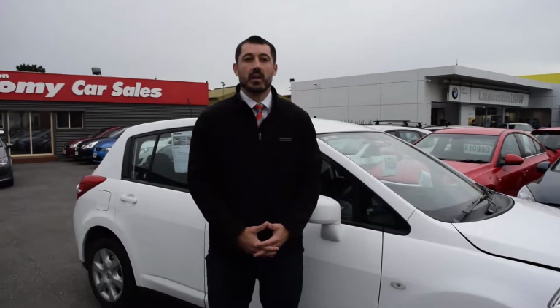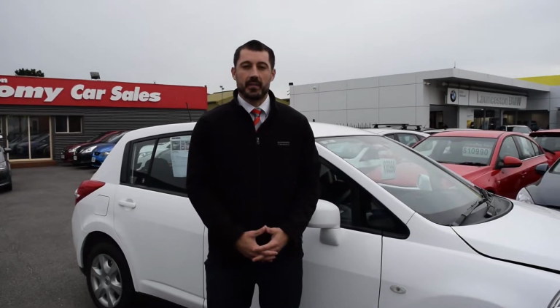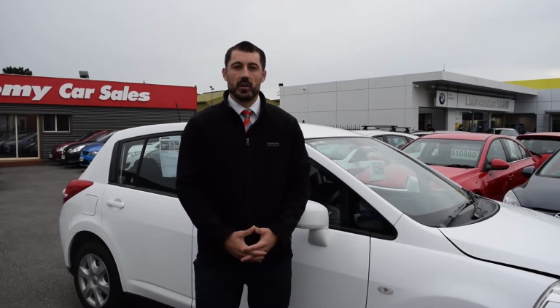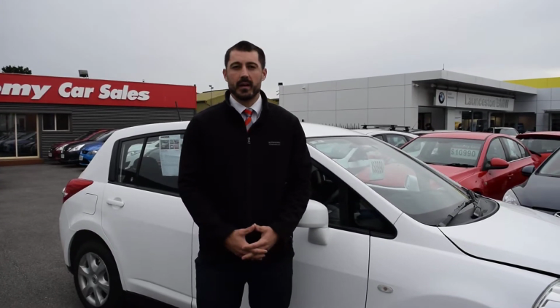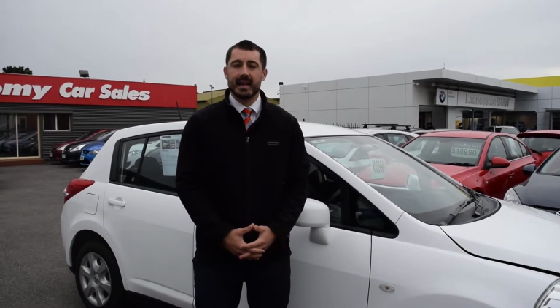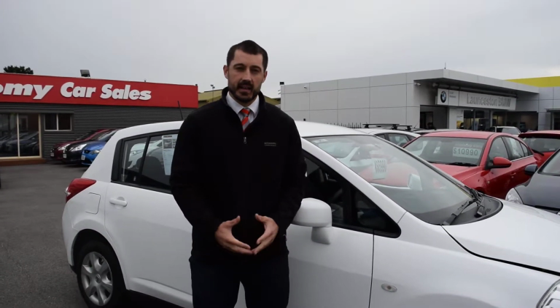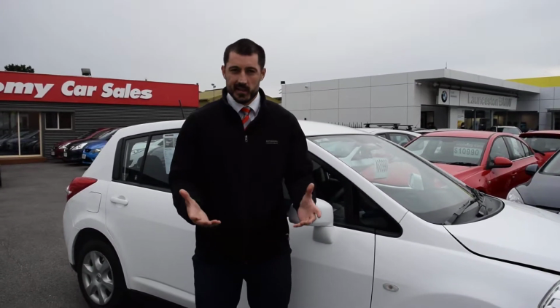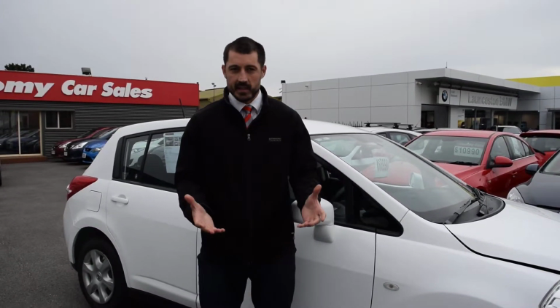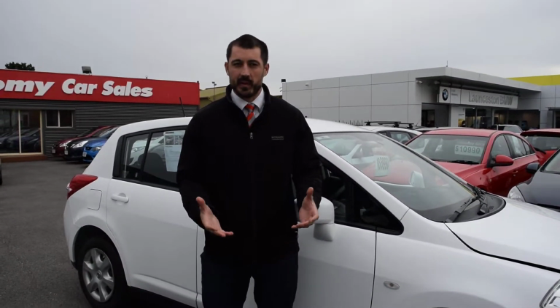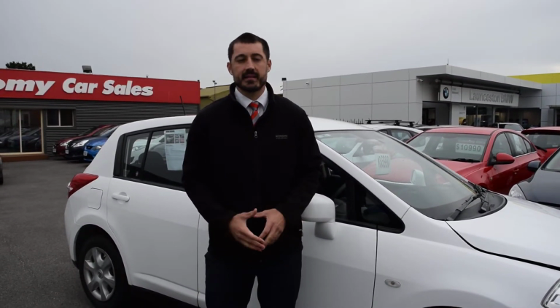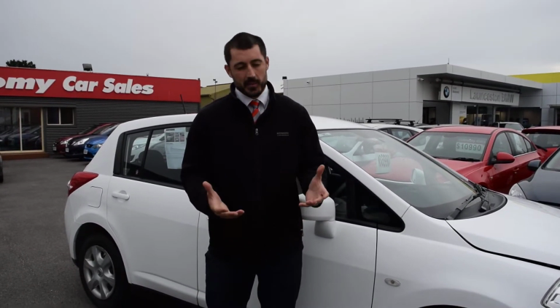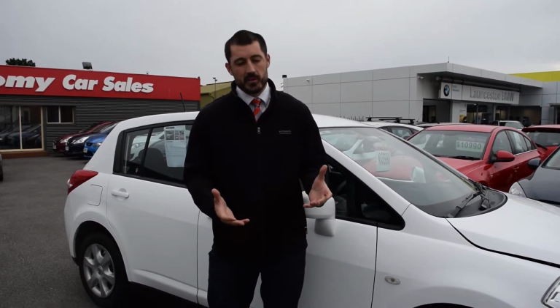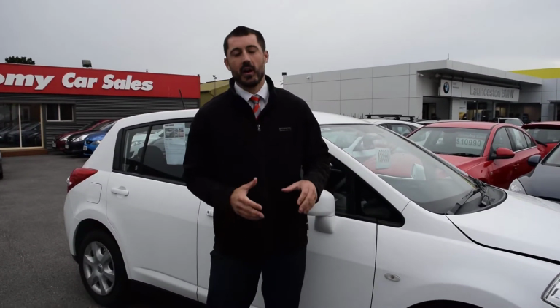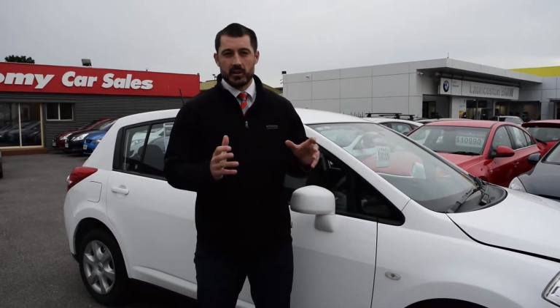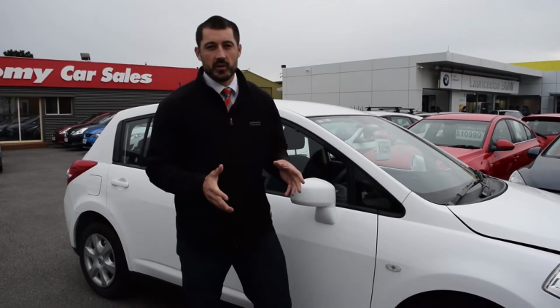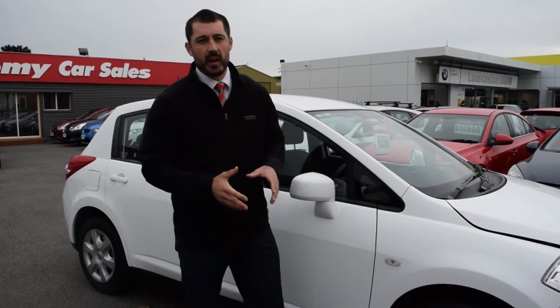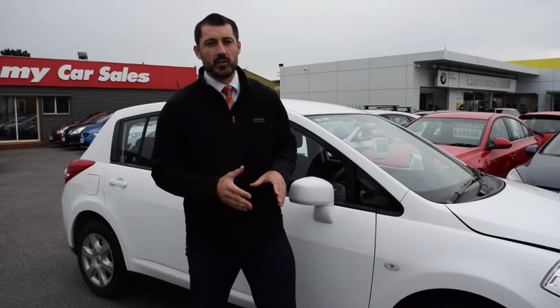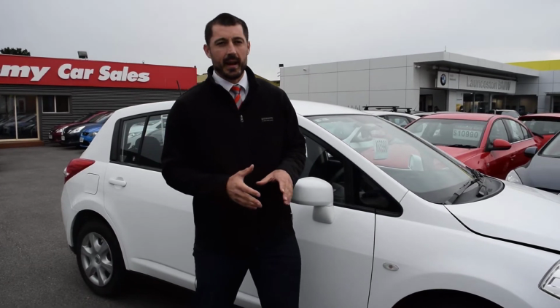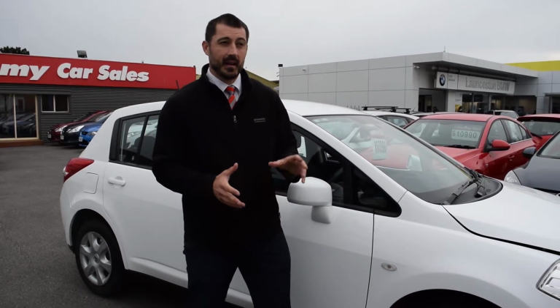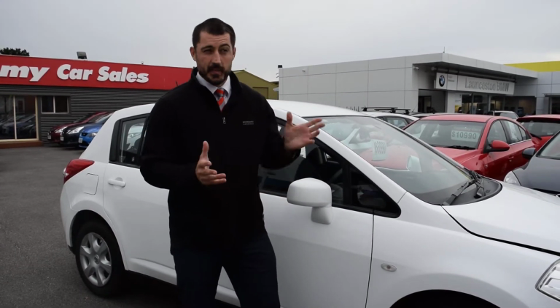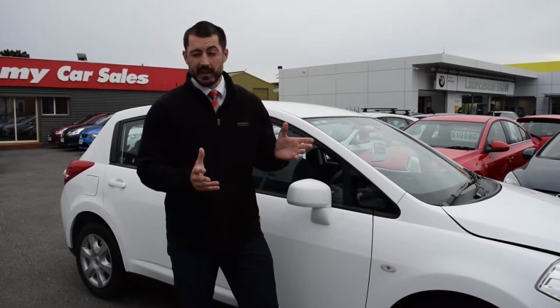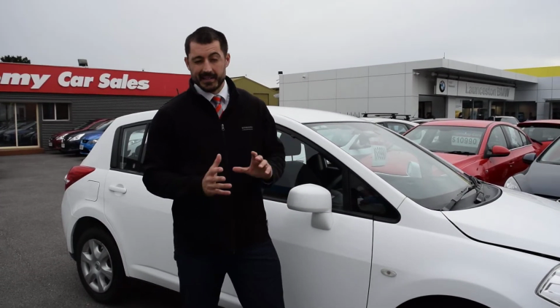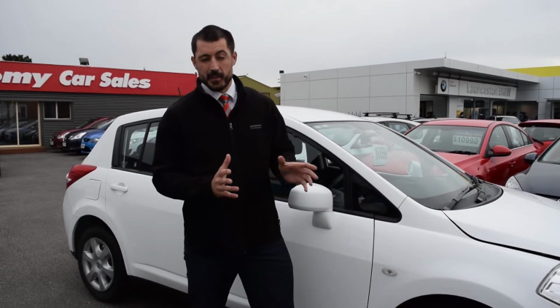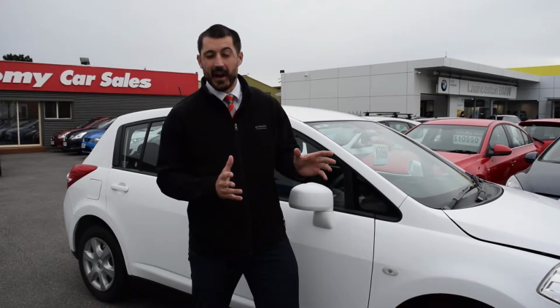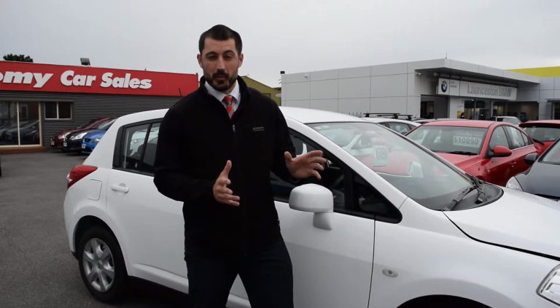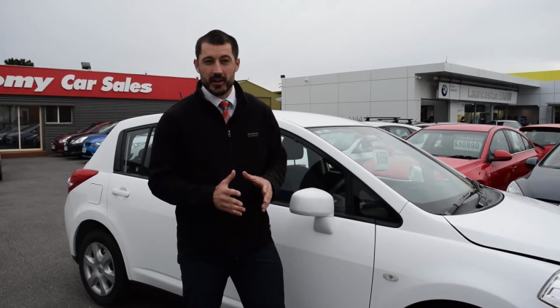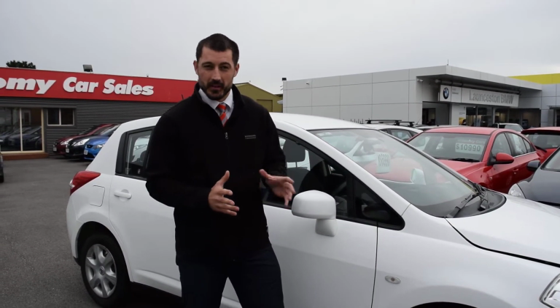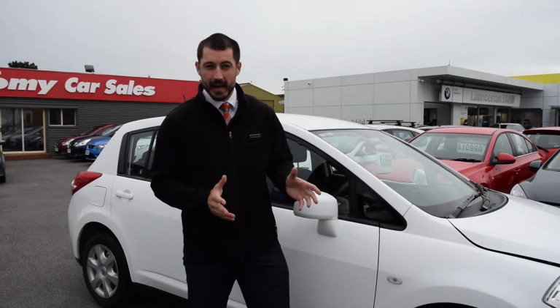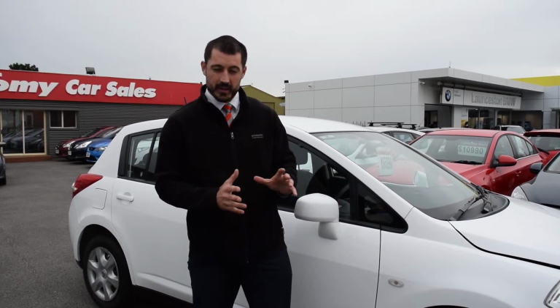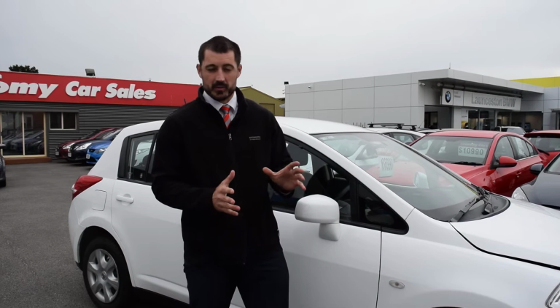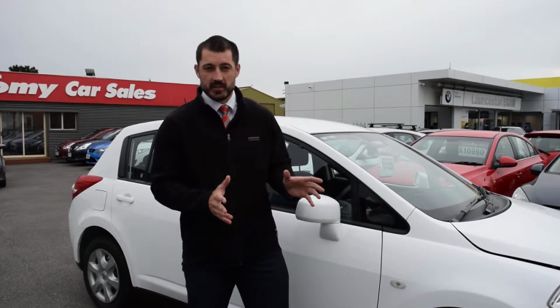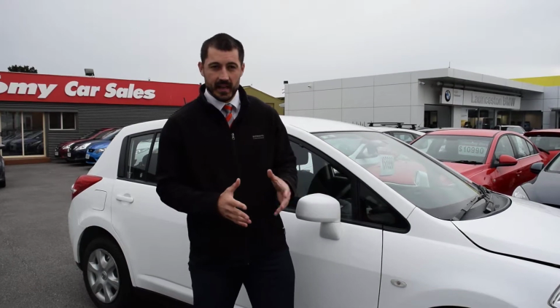Good afternoon, Gwenda. It's Alex here from Ancestor Economy Cars. As I promised you, I'd shoot you a video, and the good thing about it, it's a bit overcast, so it's the best light to probably show you any sort of marks or dents or scratches on the car.